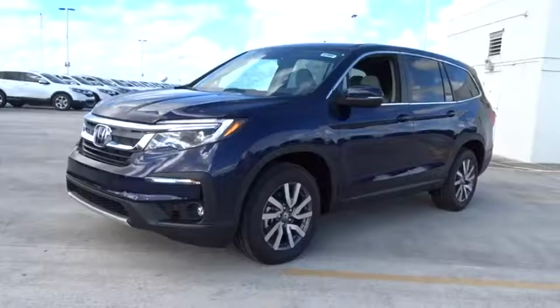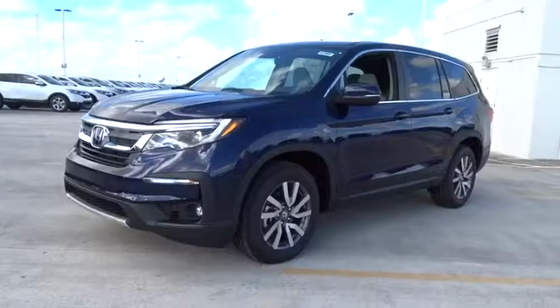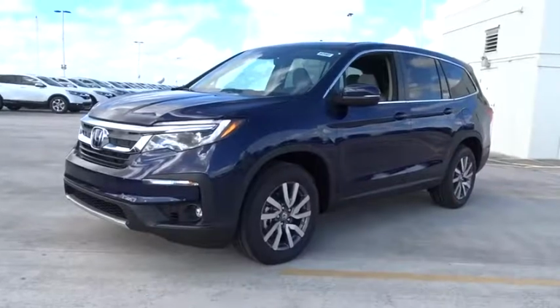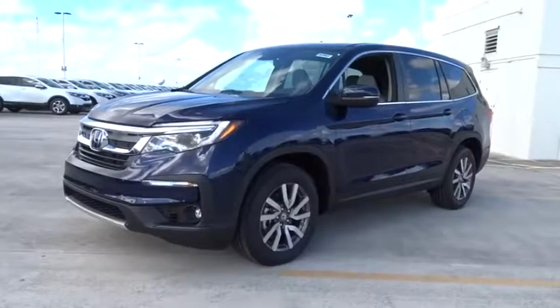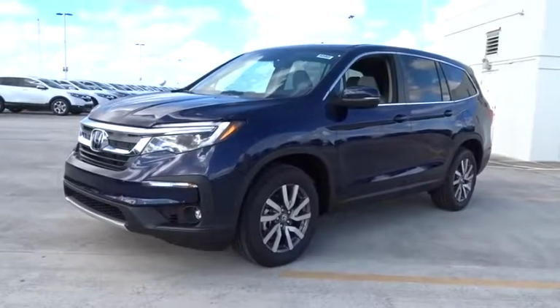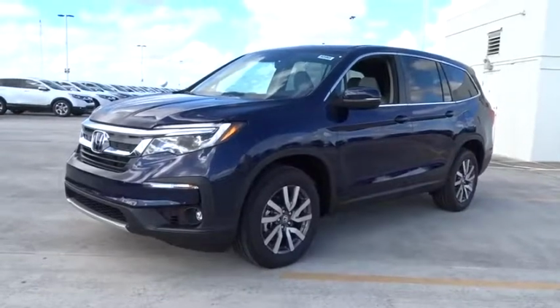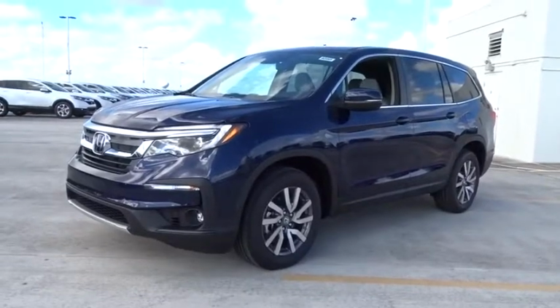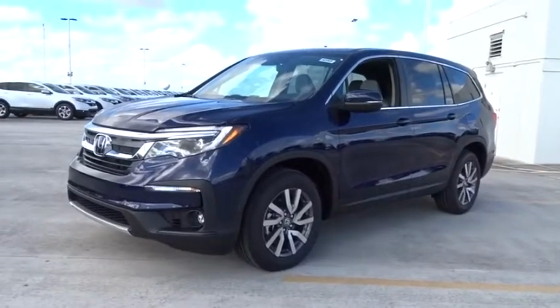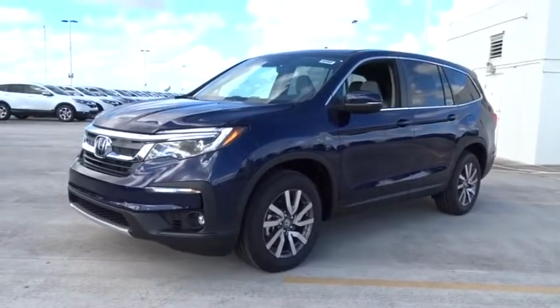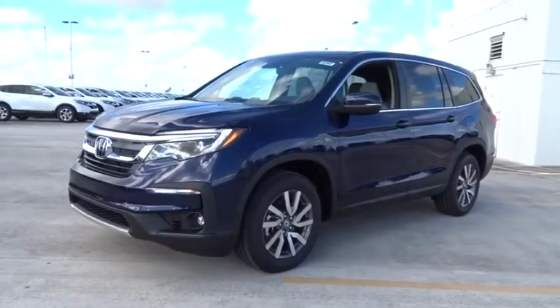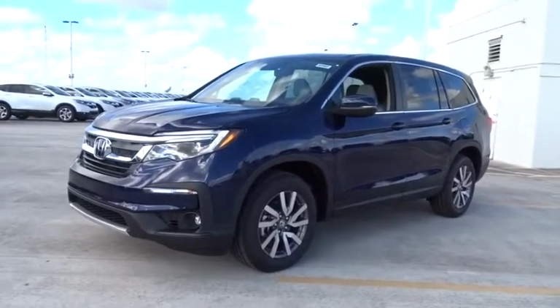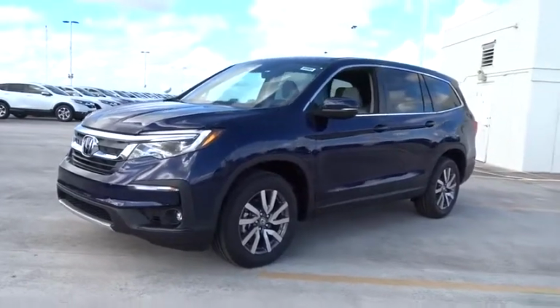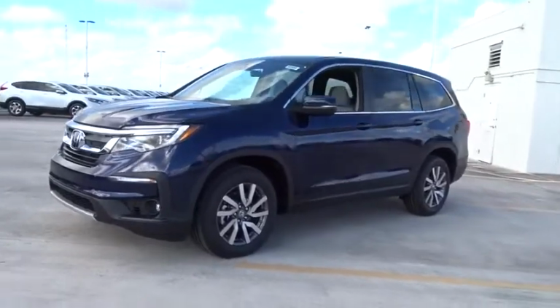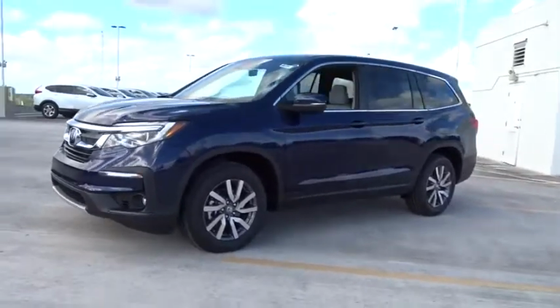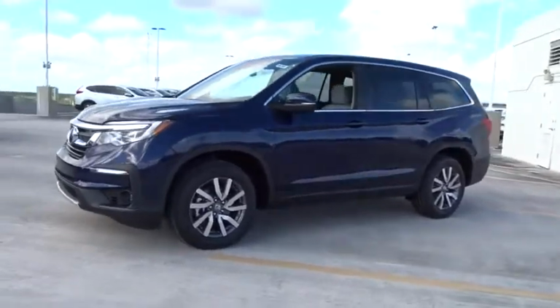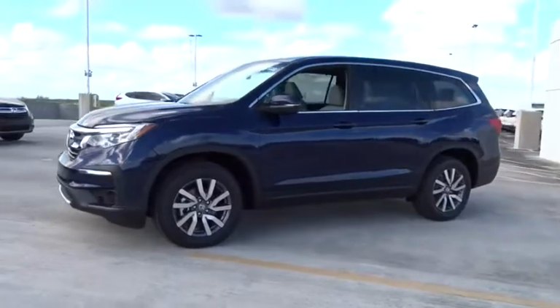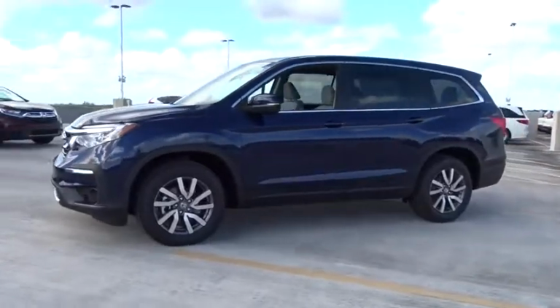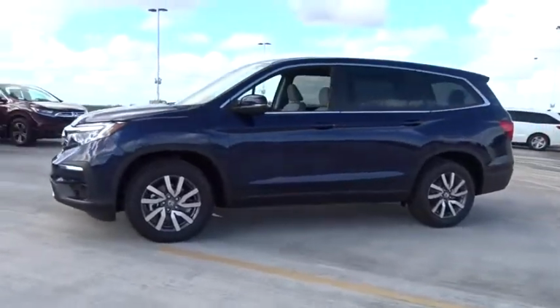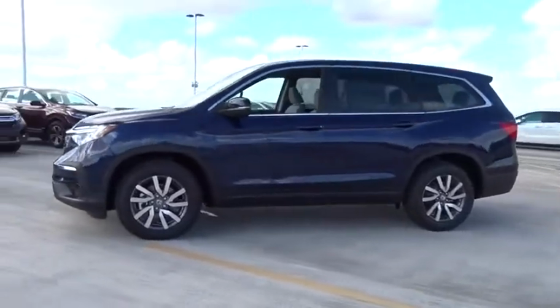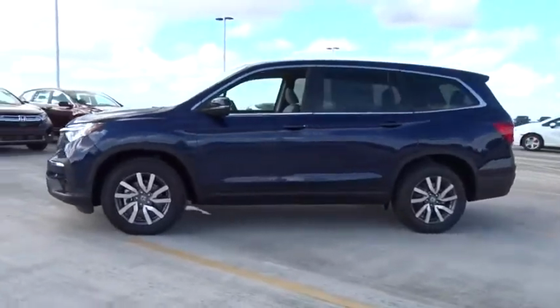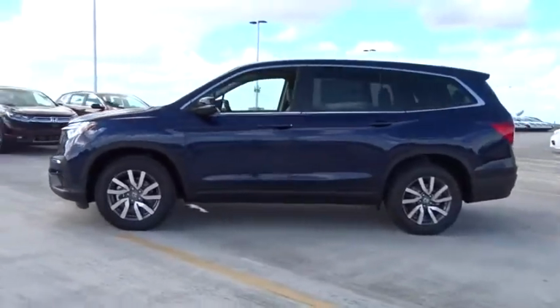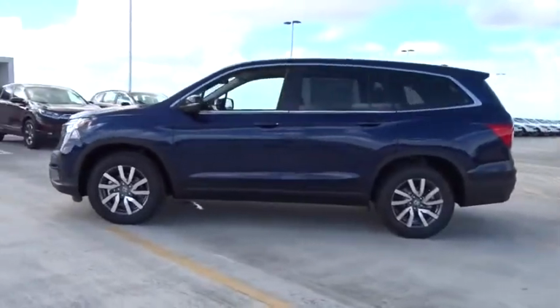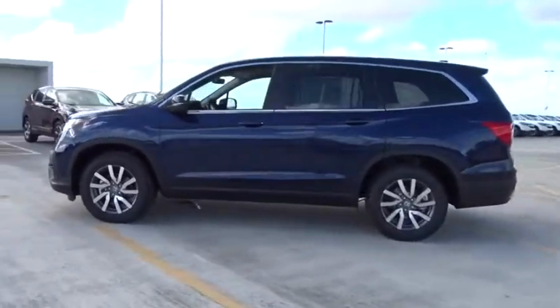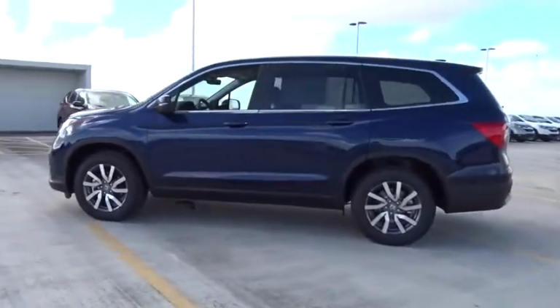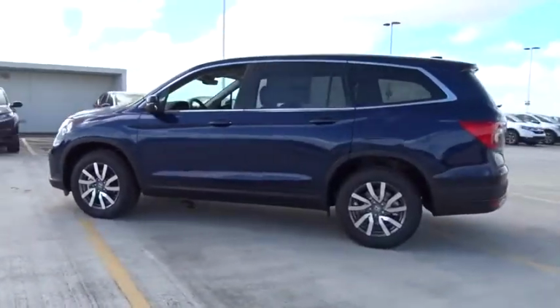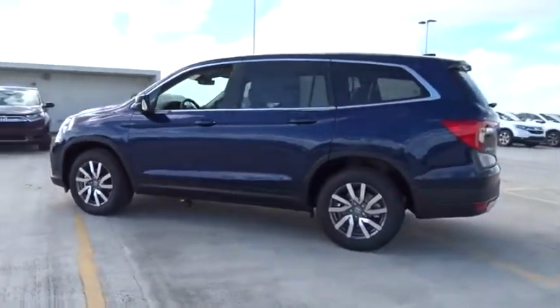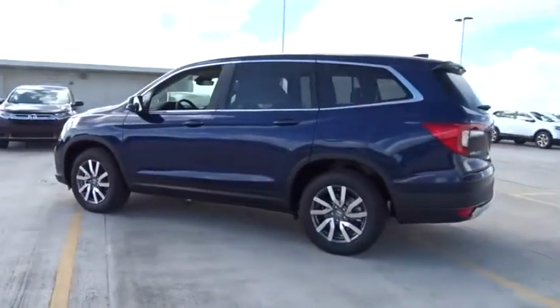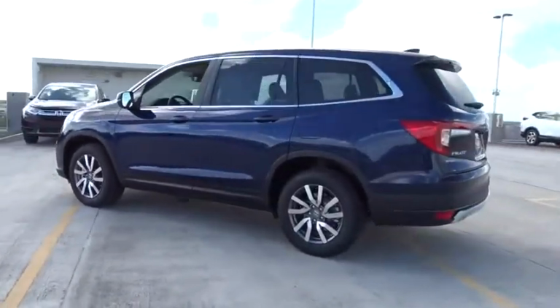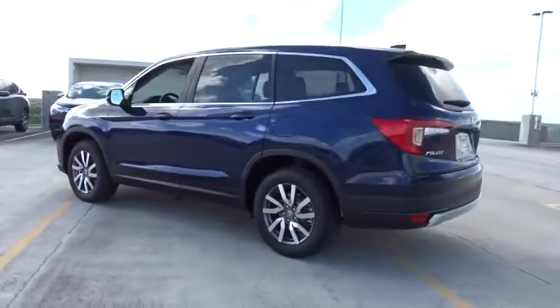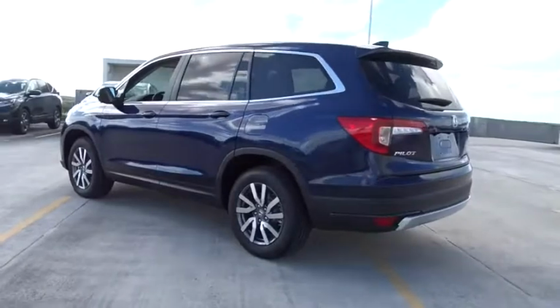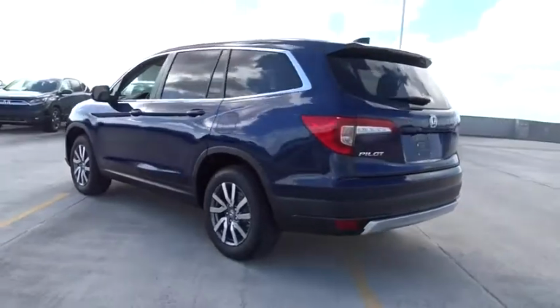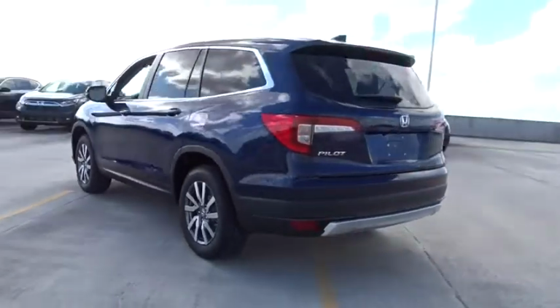Come test drive the 2020 Honda Pilot. Optimal utility. Indulgent interior. Powerful performer. You'll be ready for almost anything in the Honda Pilot.